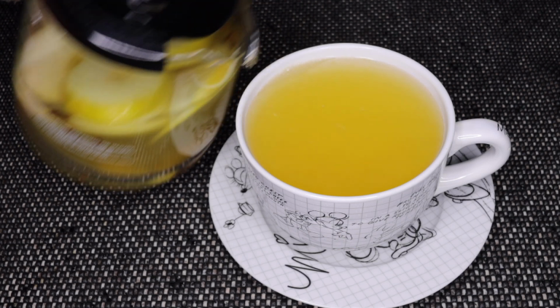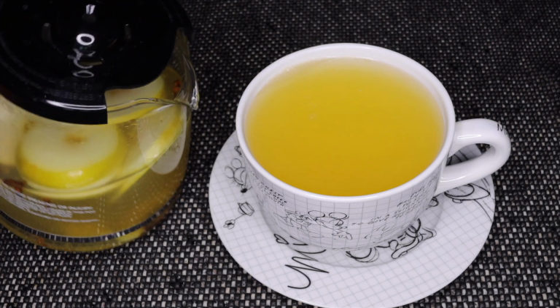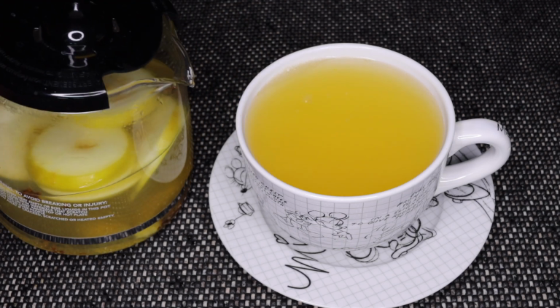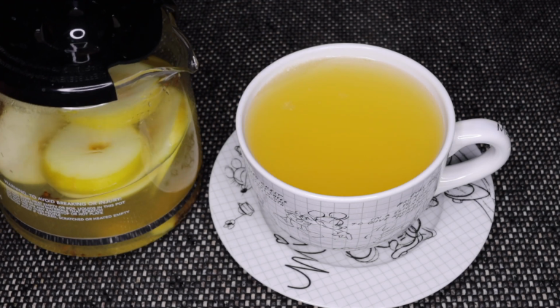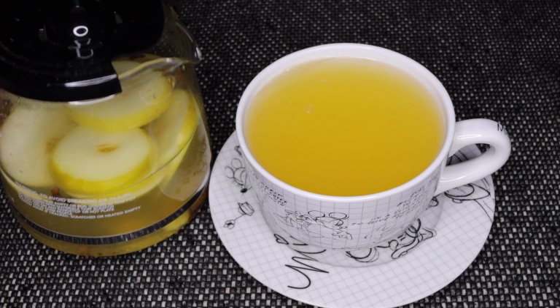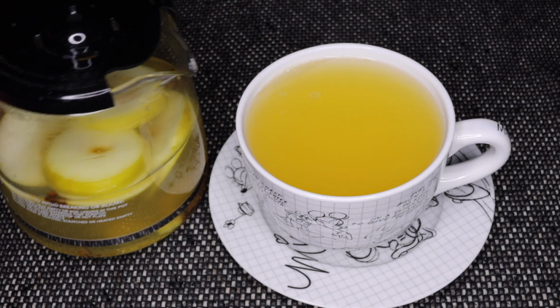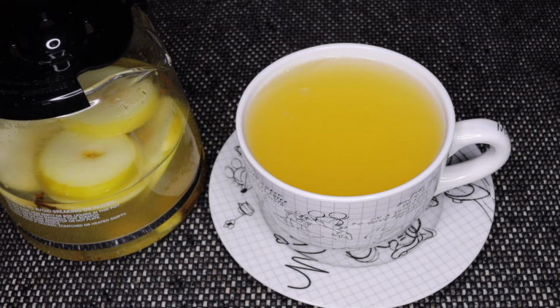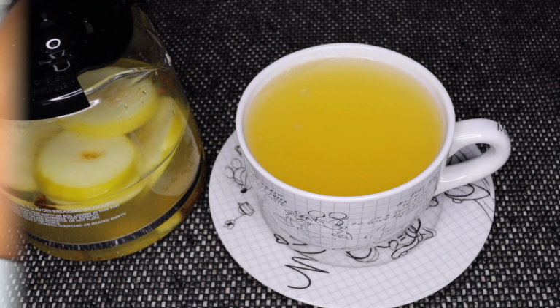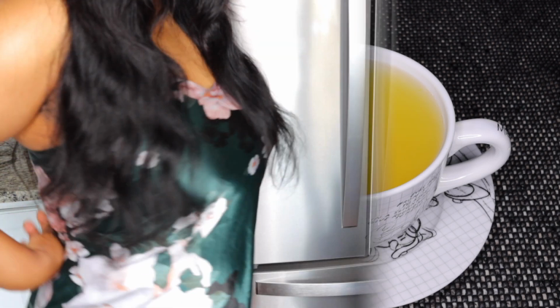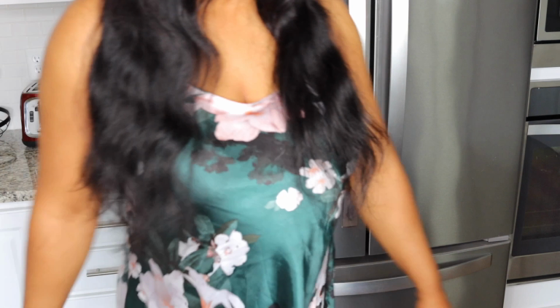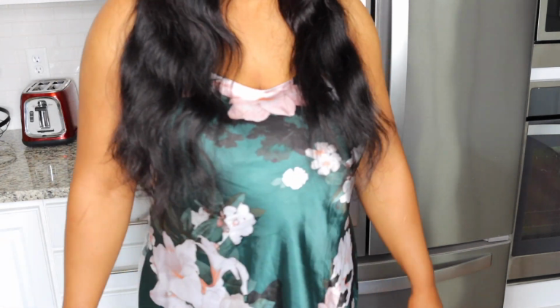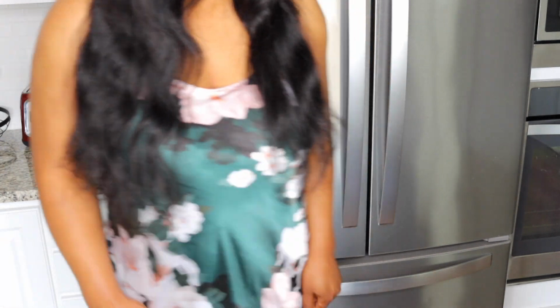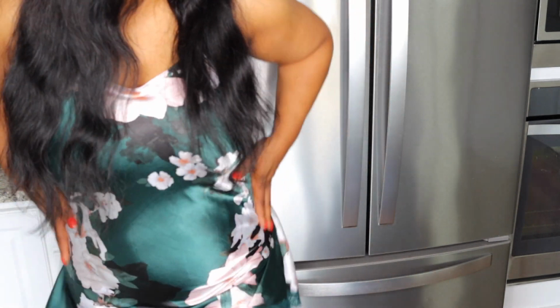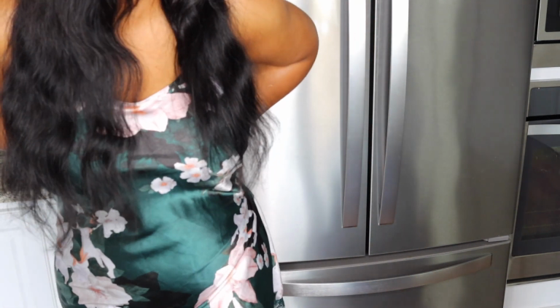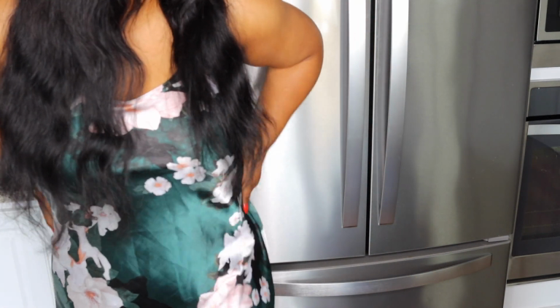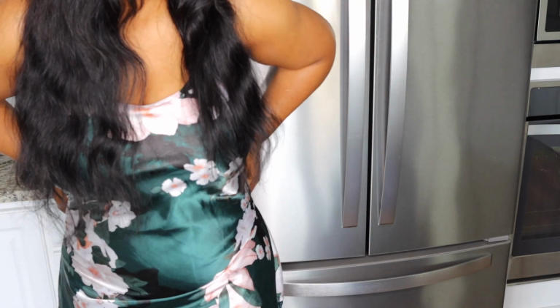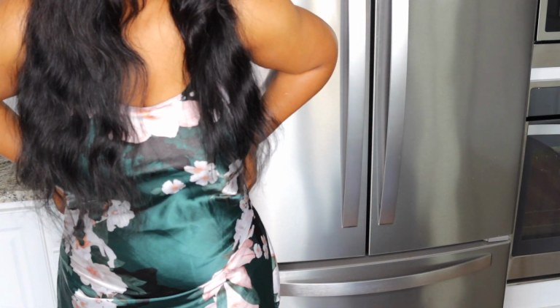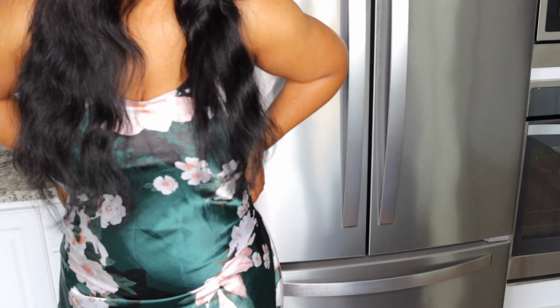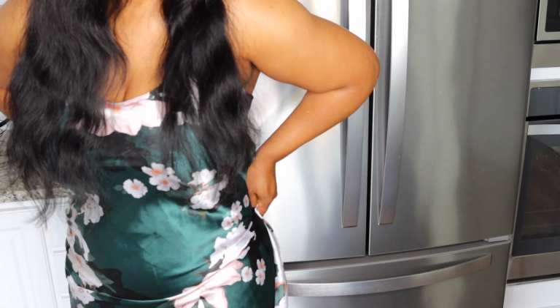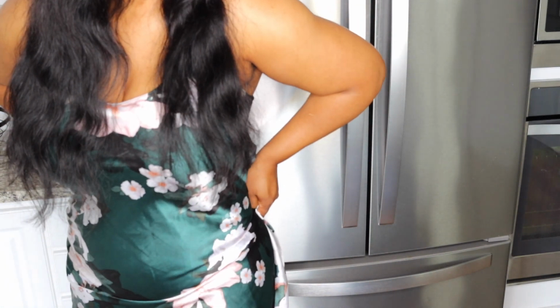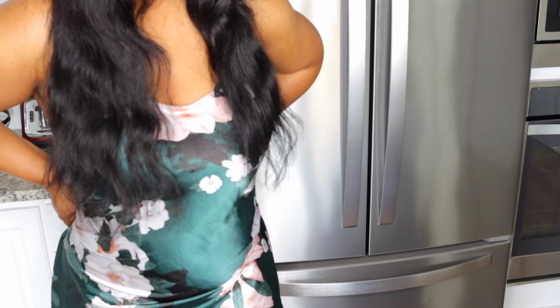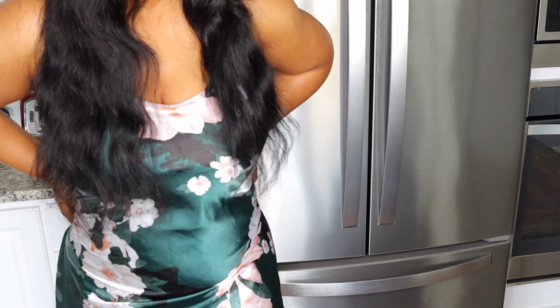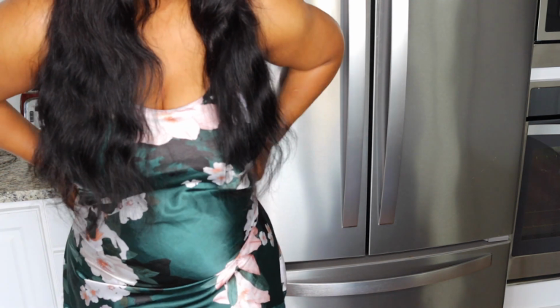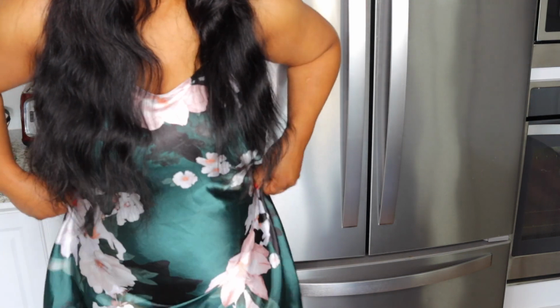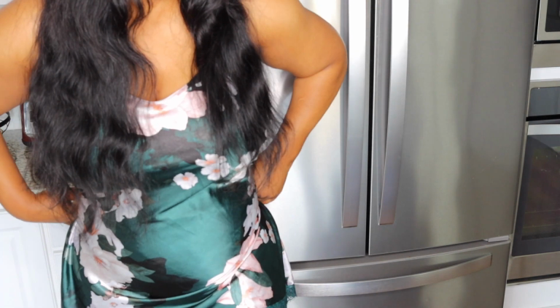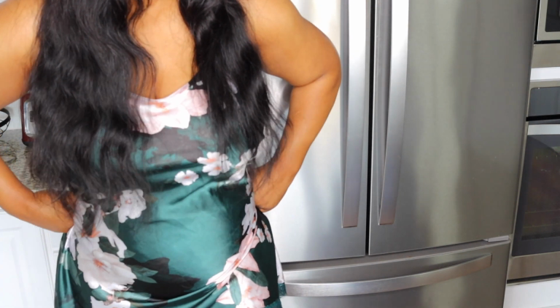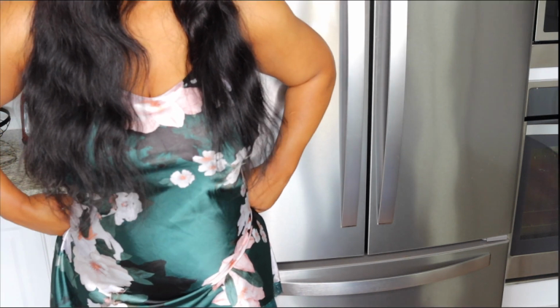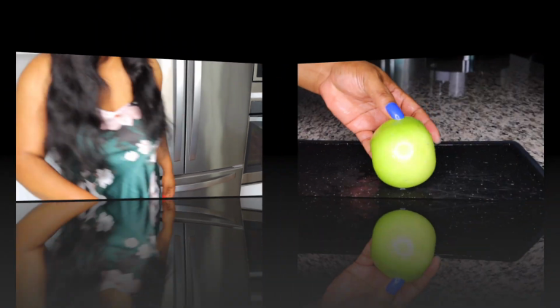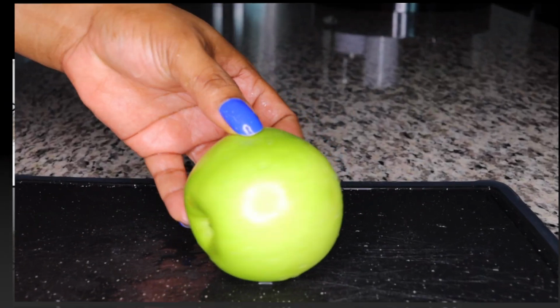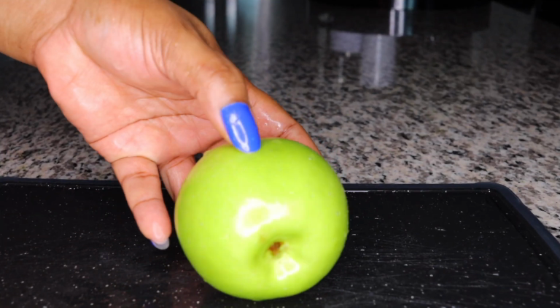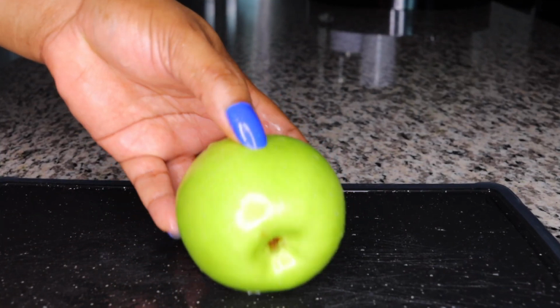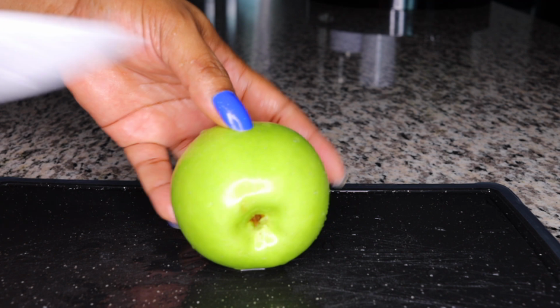Hello everyone! I'm excited to share this amazing recipe that will trim you down, most especially belly fat. This does wonders to my system and leaves me very healthy from the inside.